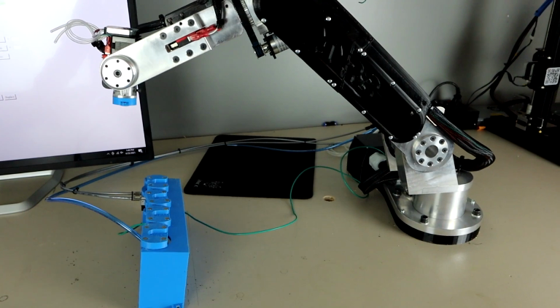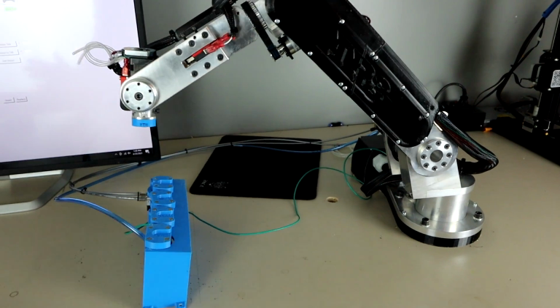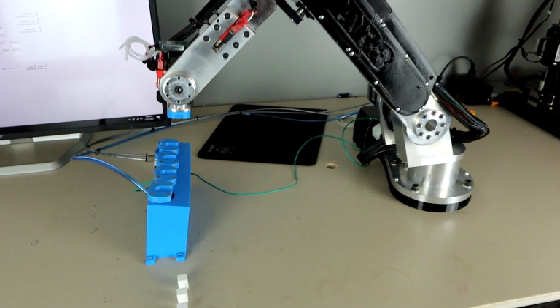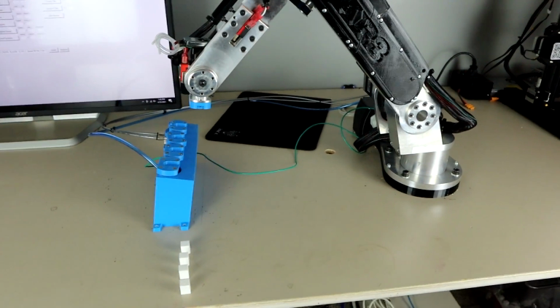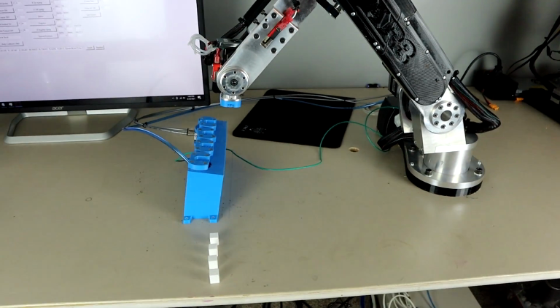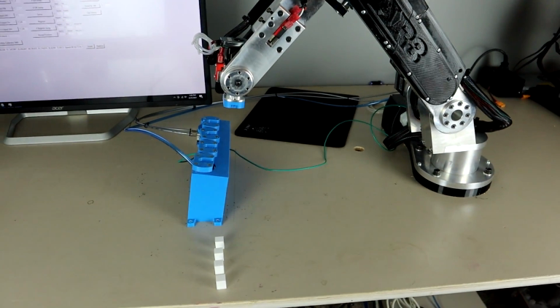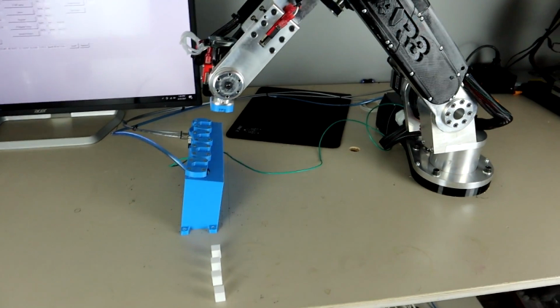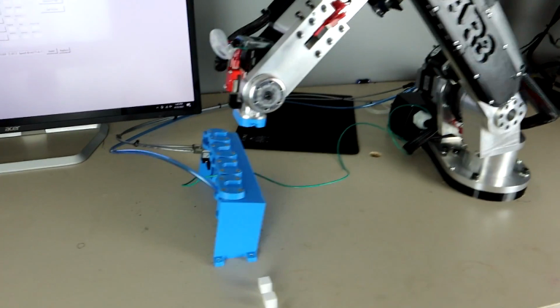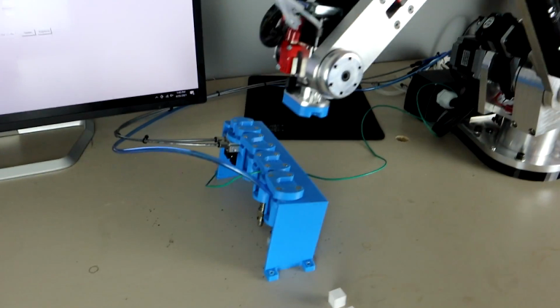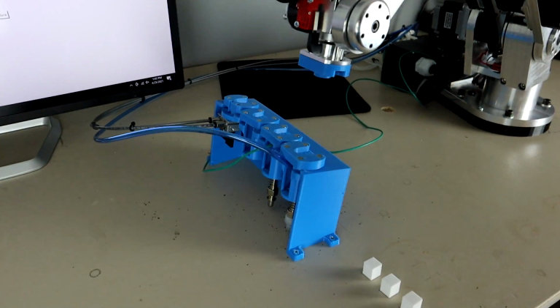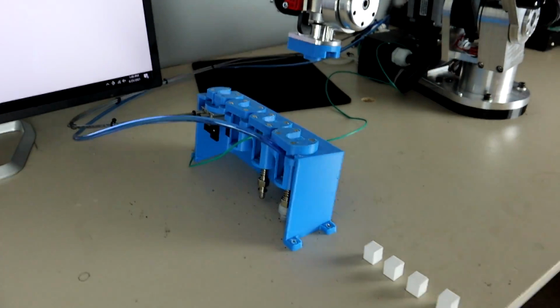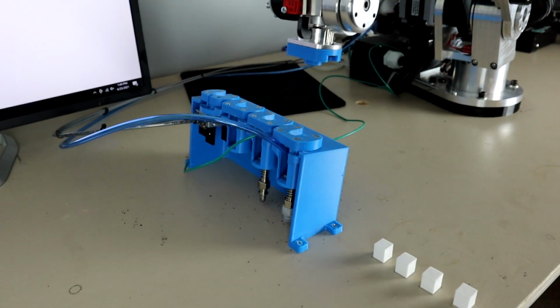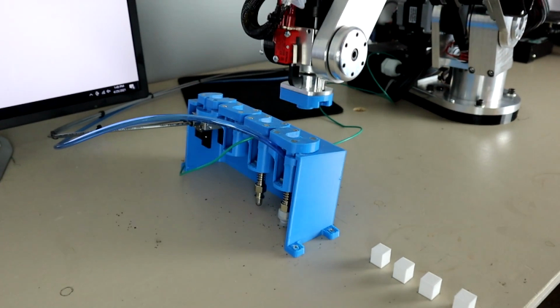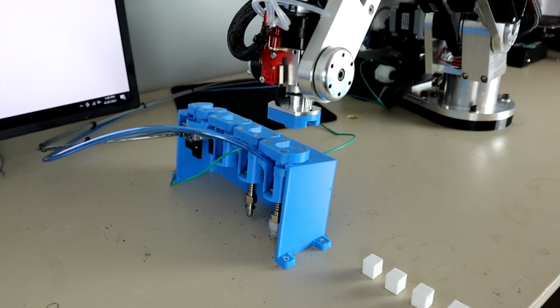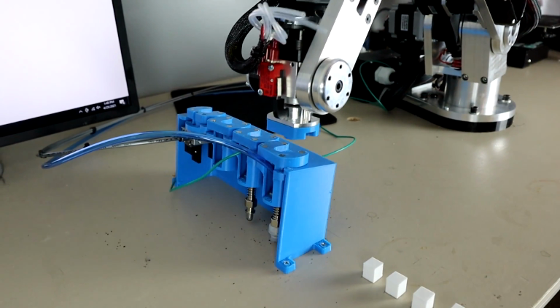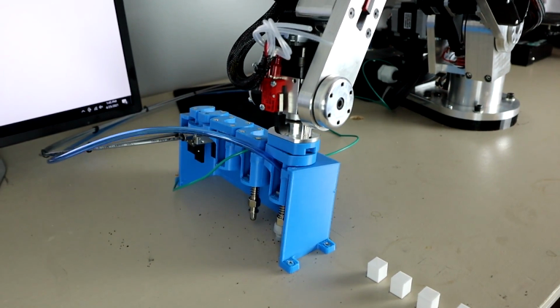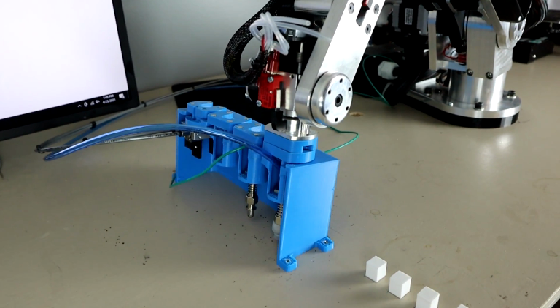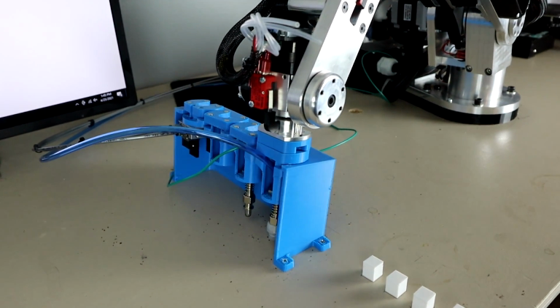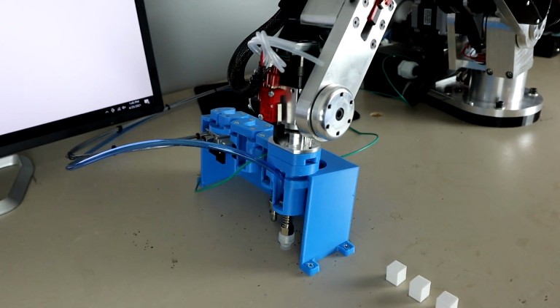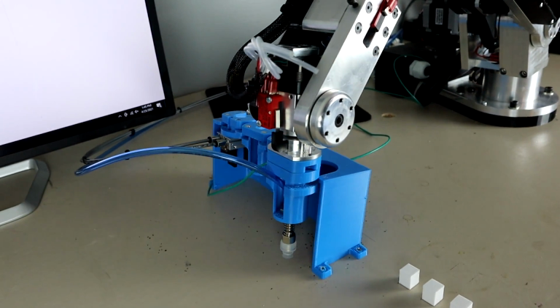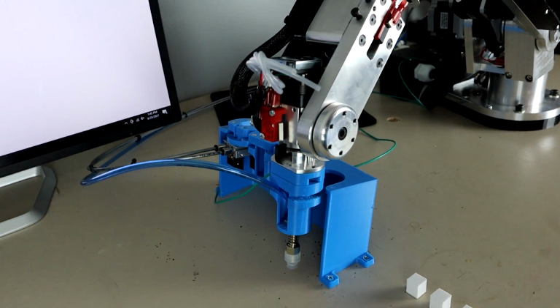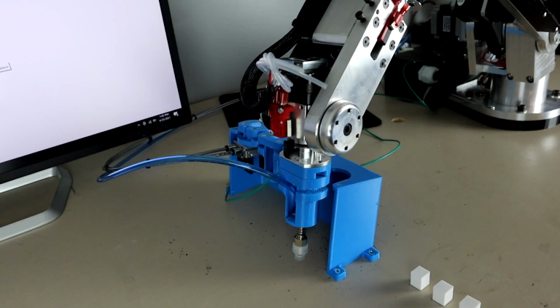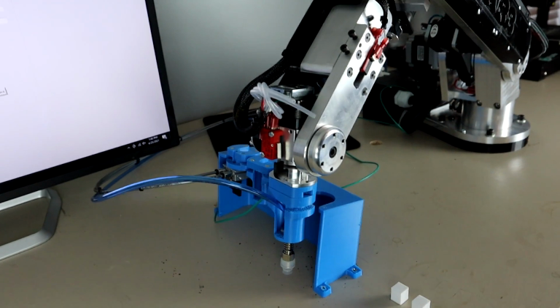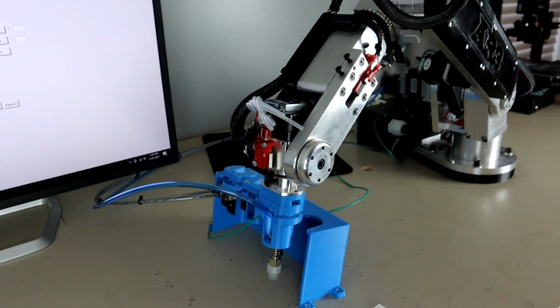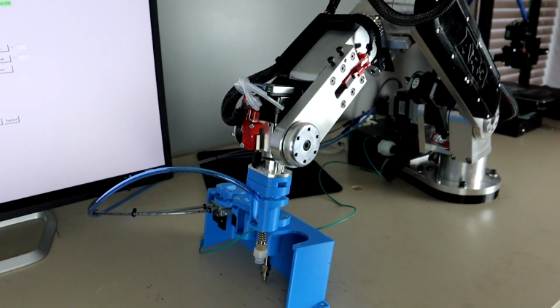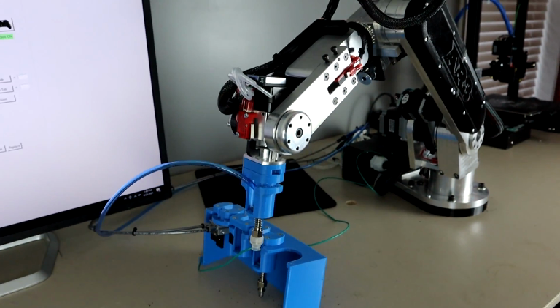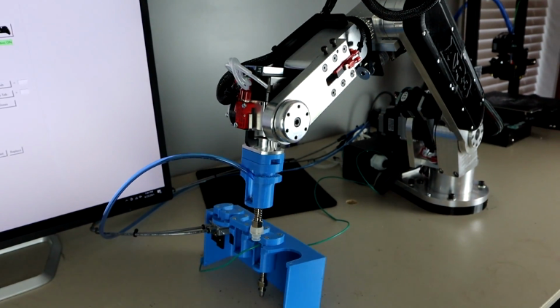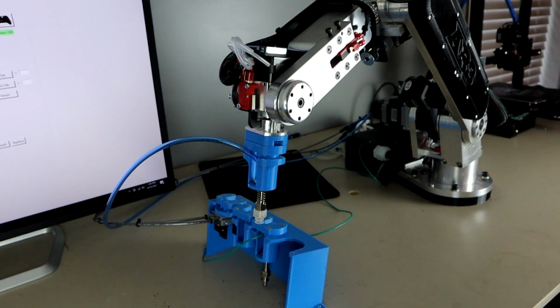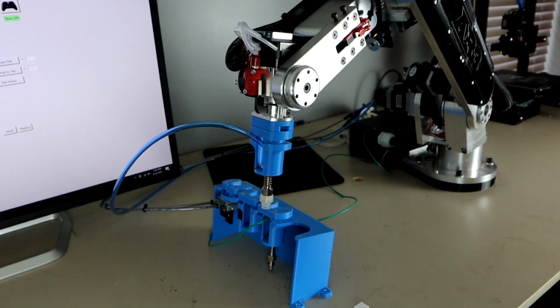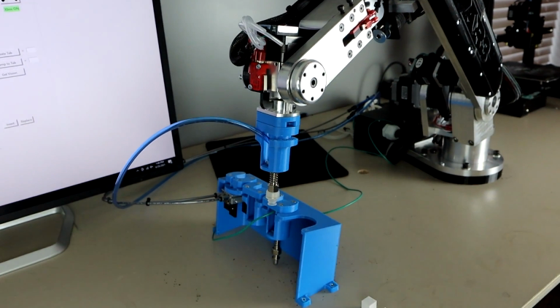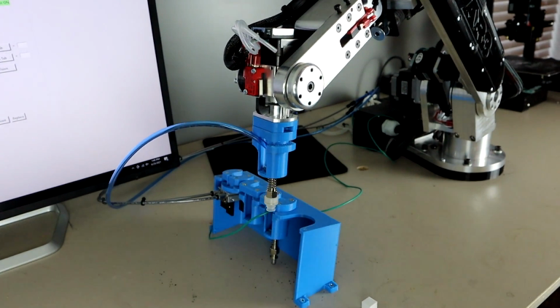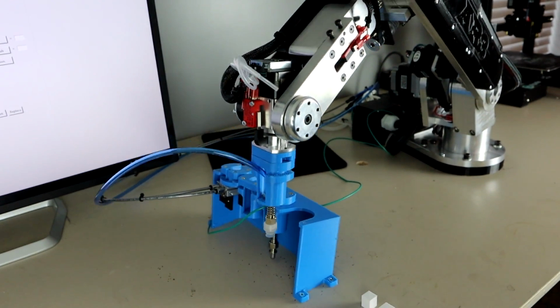Hello guys and welcome to ME3DP. Today we are going to be looking at a tool changer I designed for the AR3 robot. All of the STL files will be available to download on my website me3dp.us. The link is in the description.